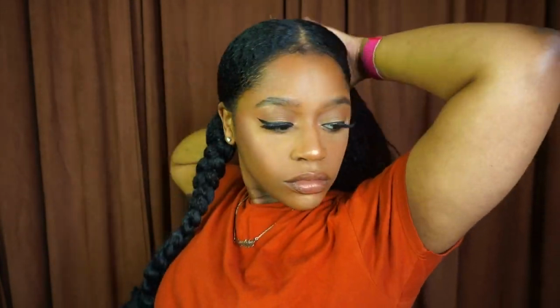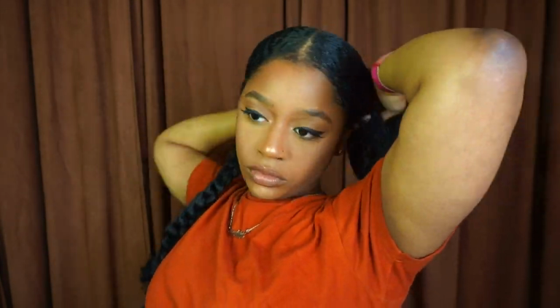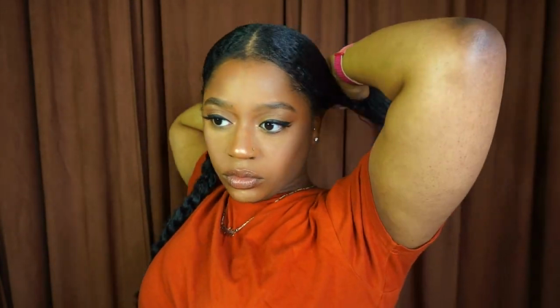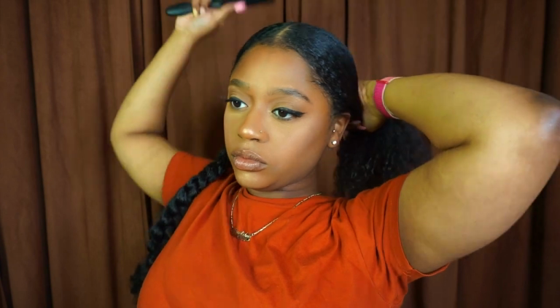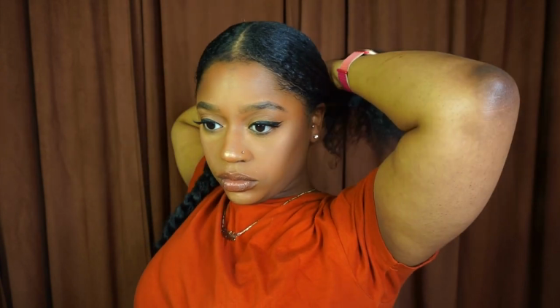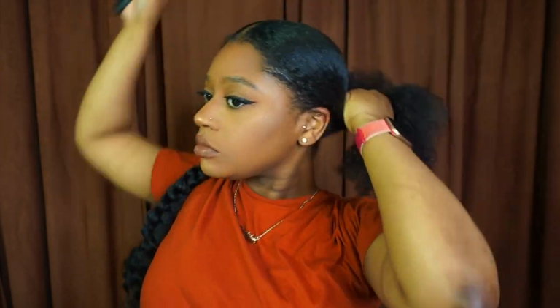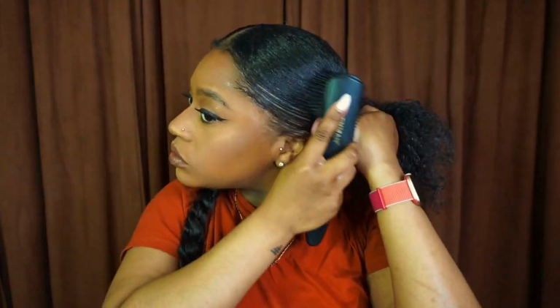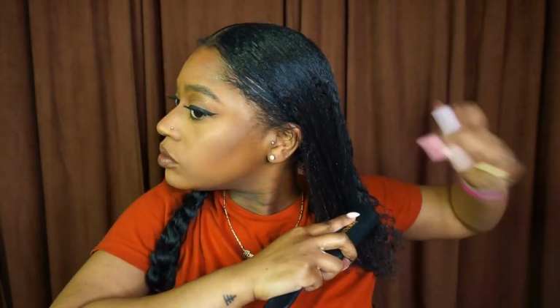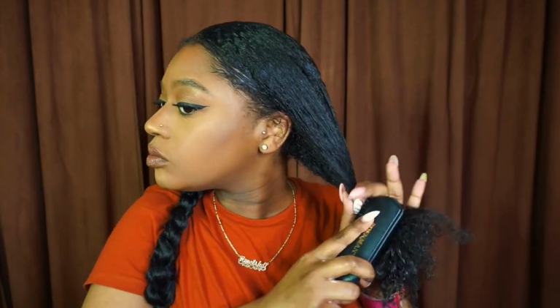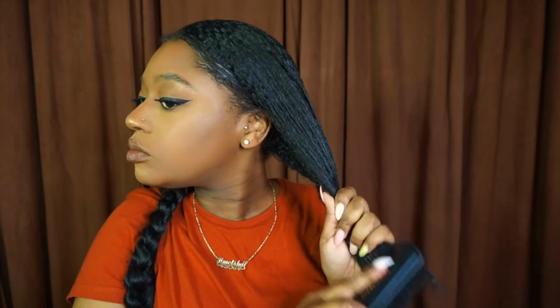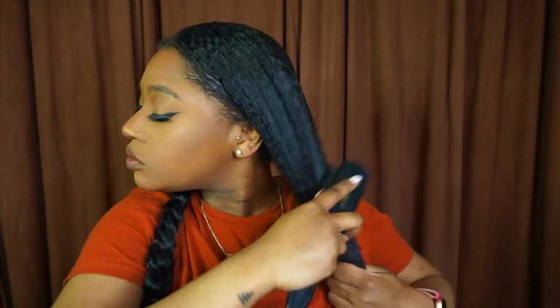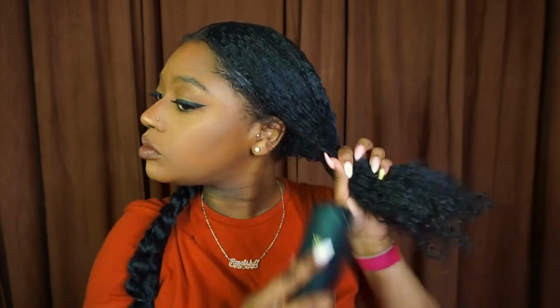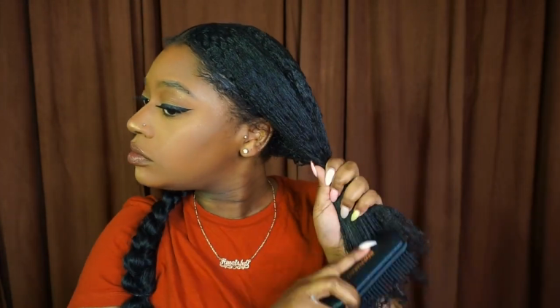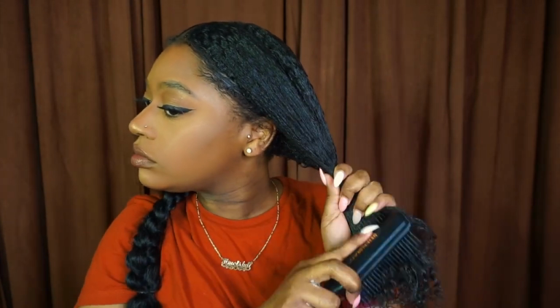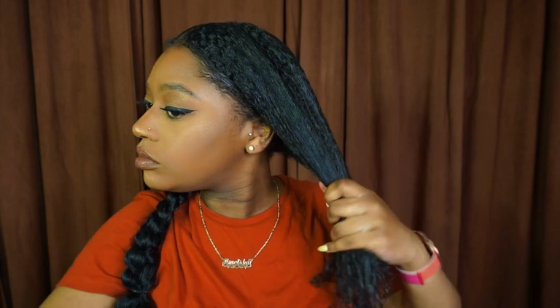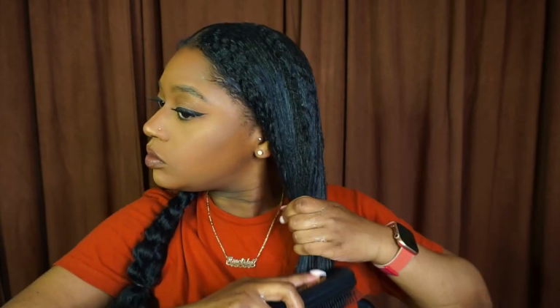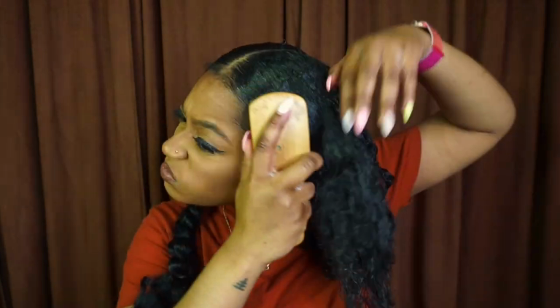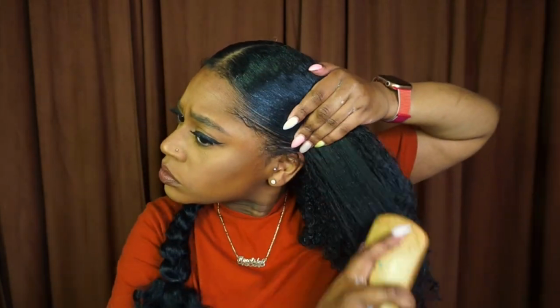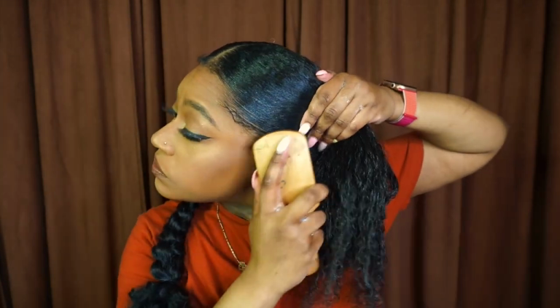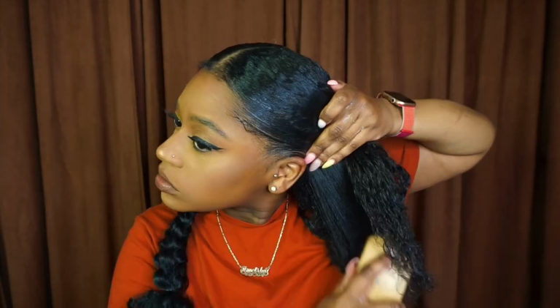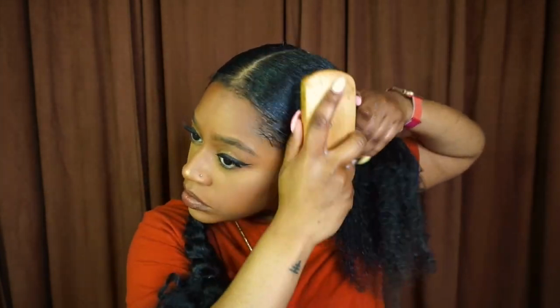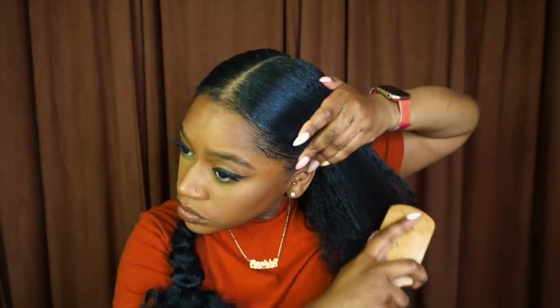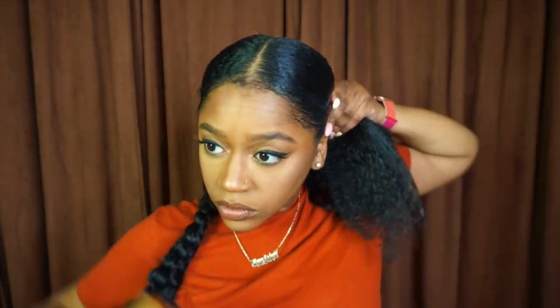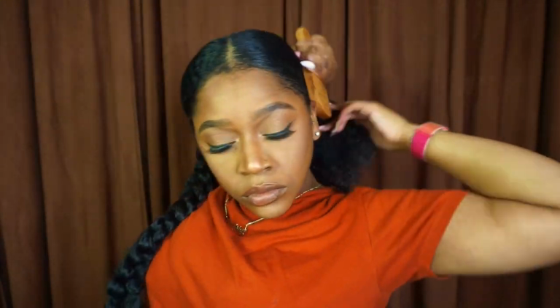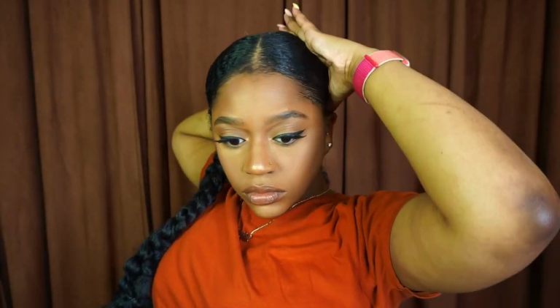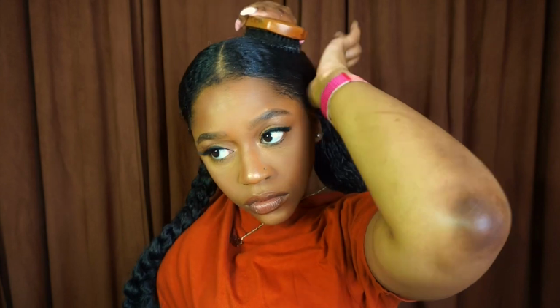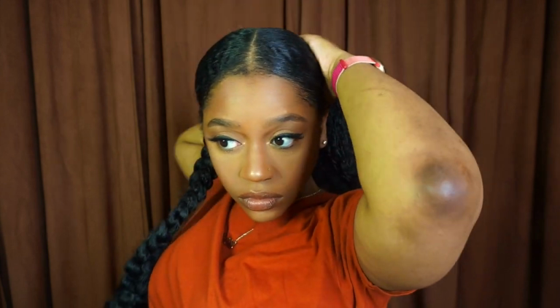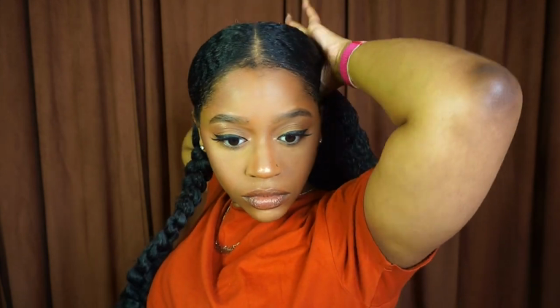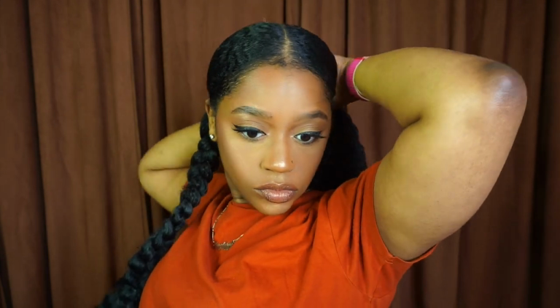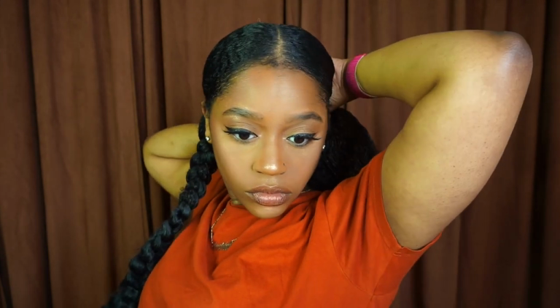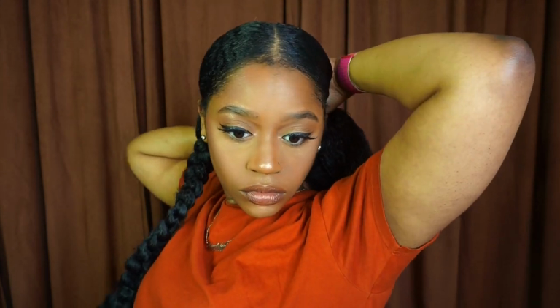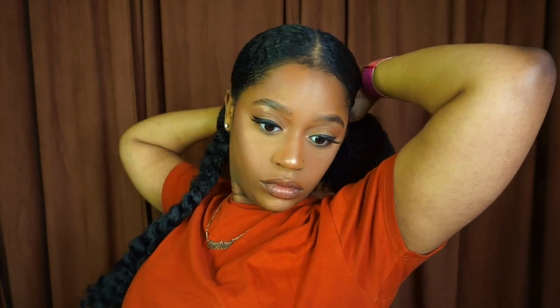Then I'm just doing one more pass with my Denman brush and following that up with my bristle brush, just to make sure I get the hair as smooth, sleek, and laid down as I possibly can.